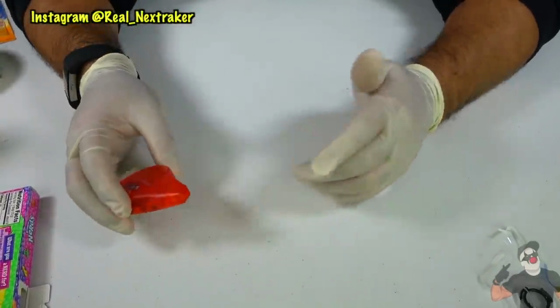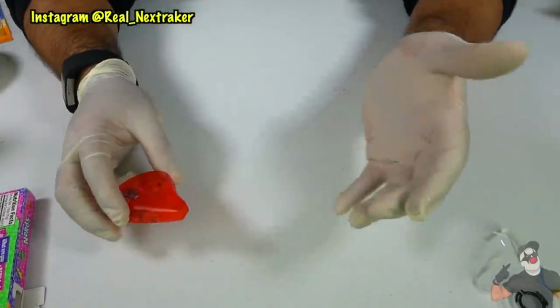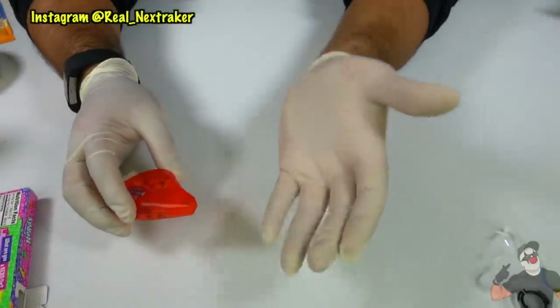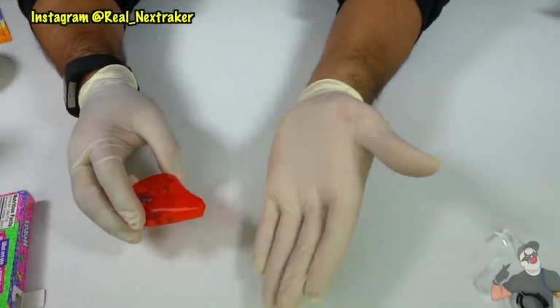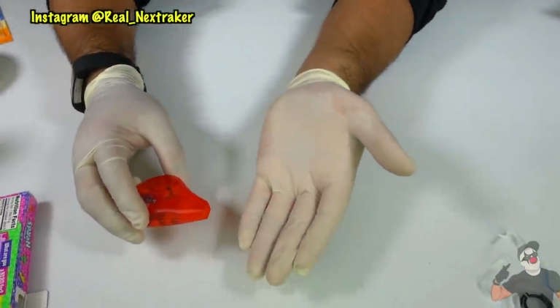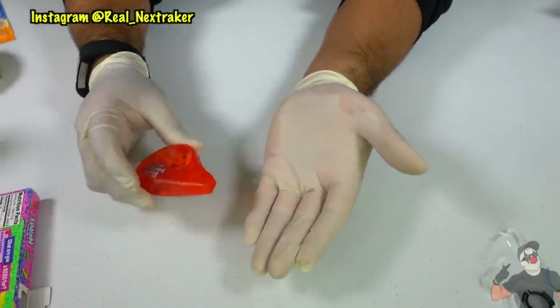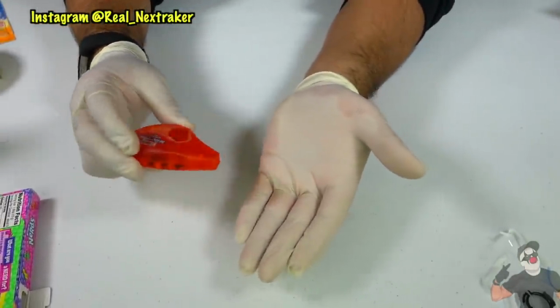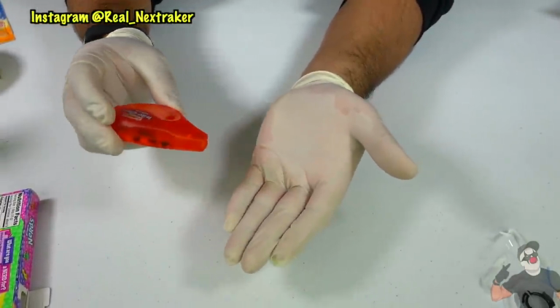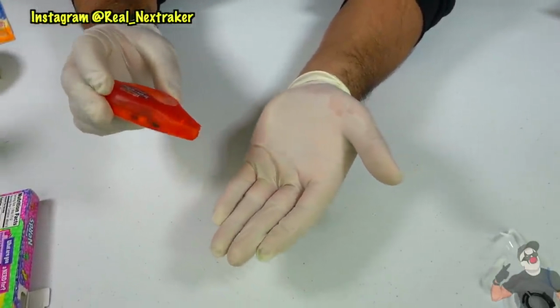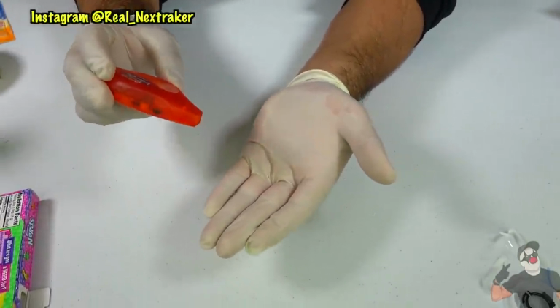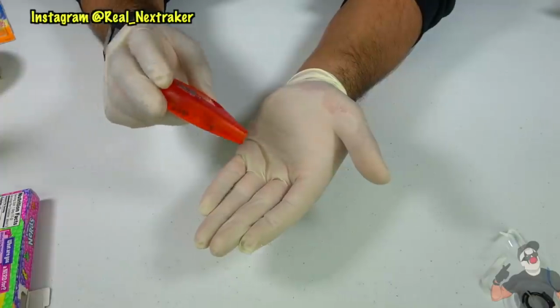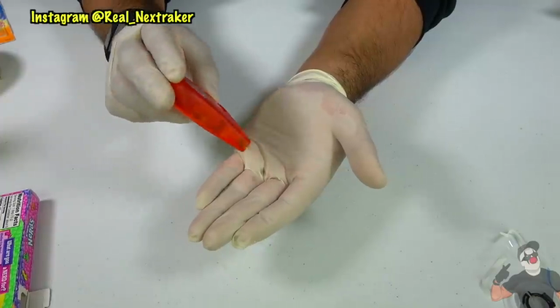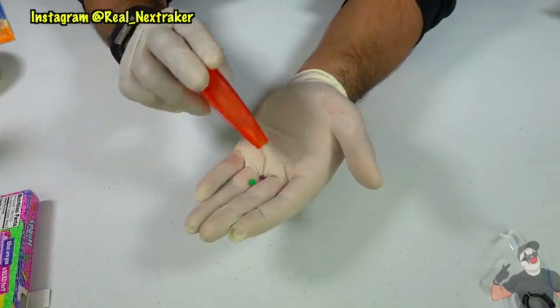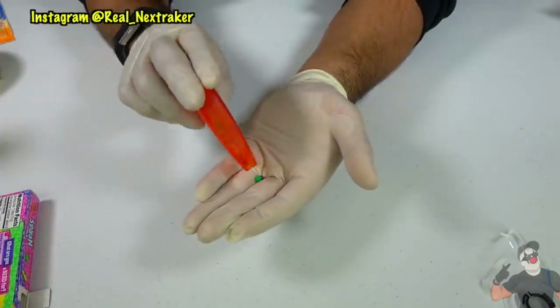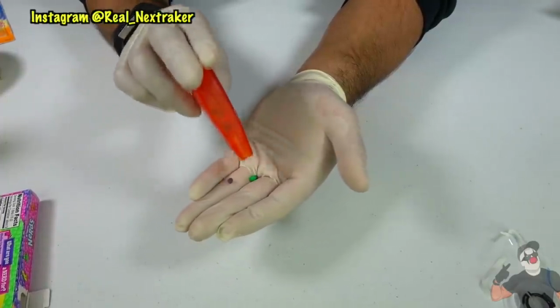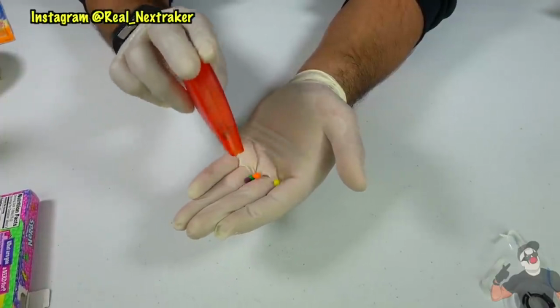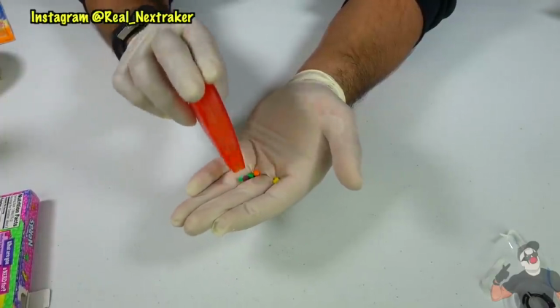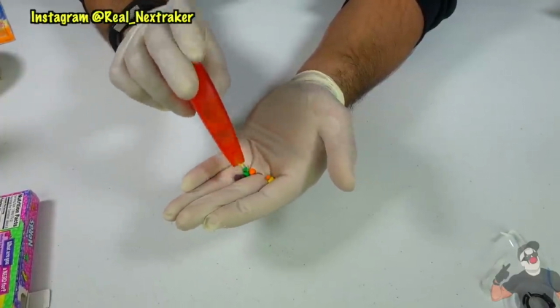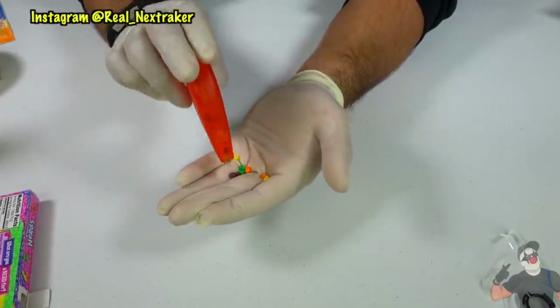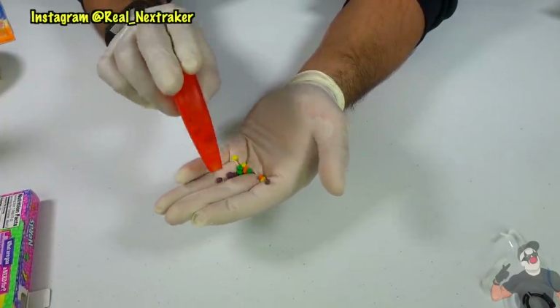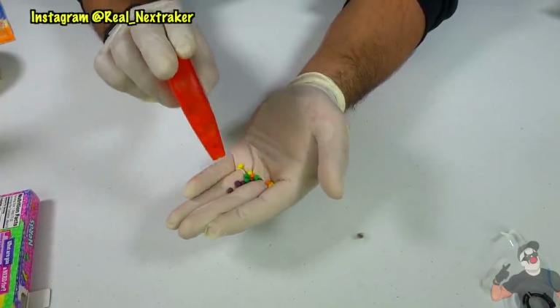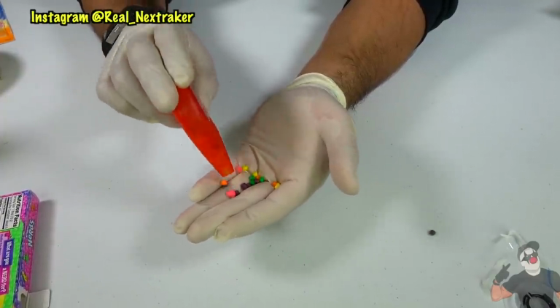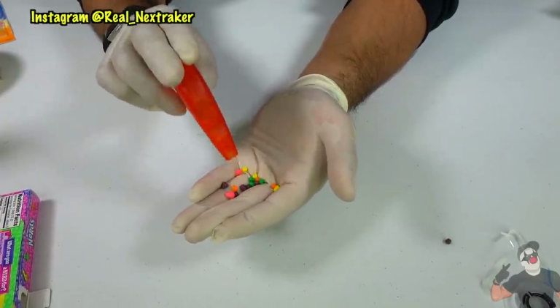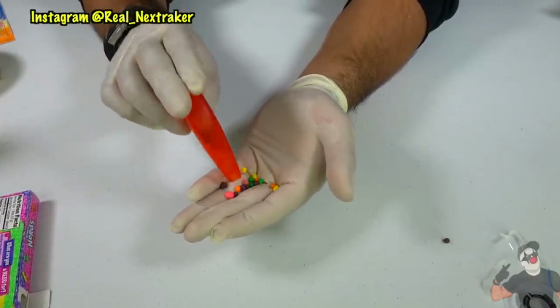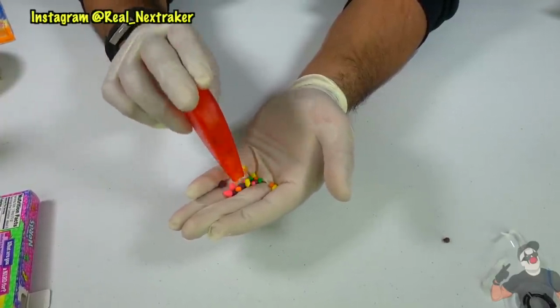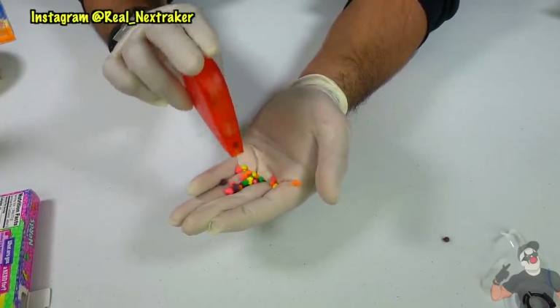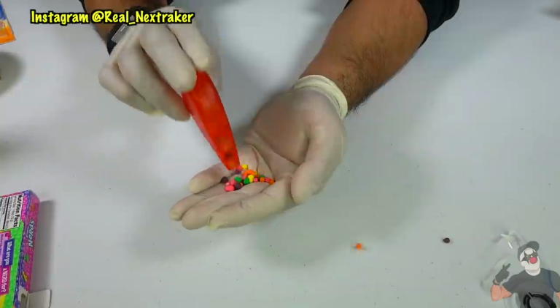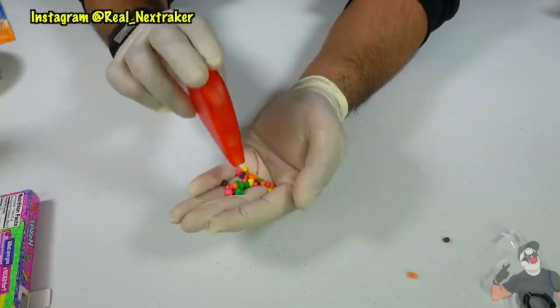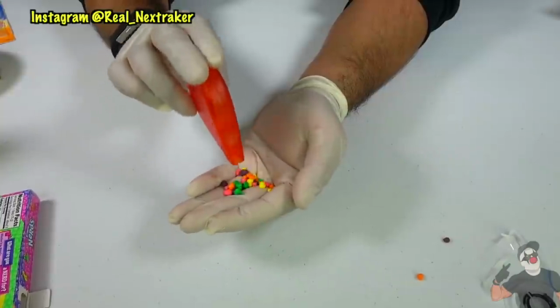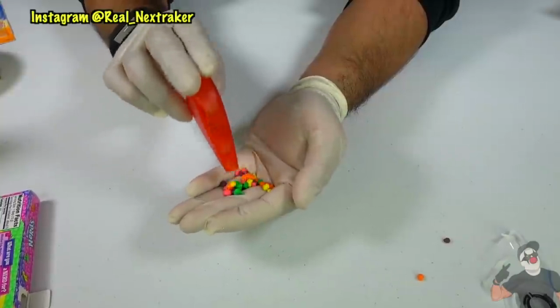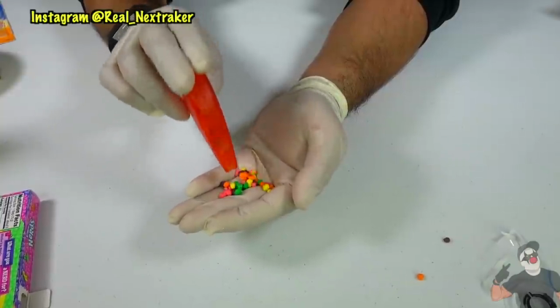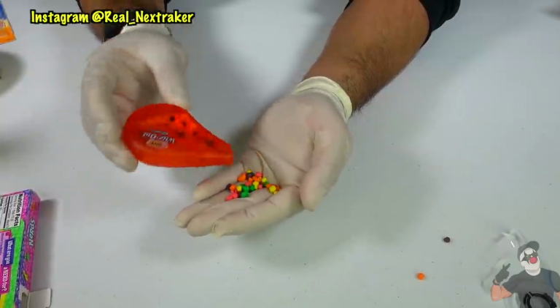Just tilt it at an angle so that the nerds come out through the white-out's opening. You might need to shake it a bit though. This is definitely one of the easier hacks in this video.